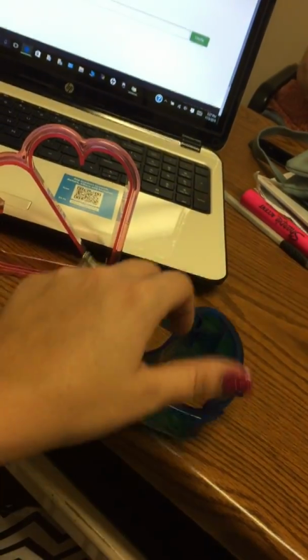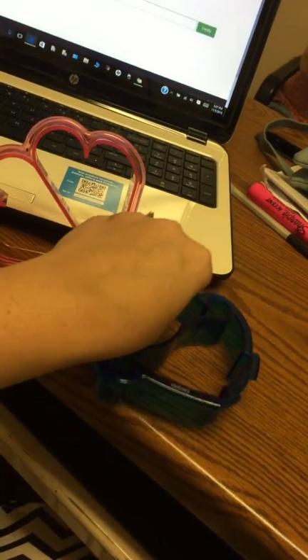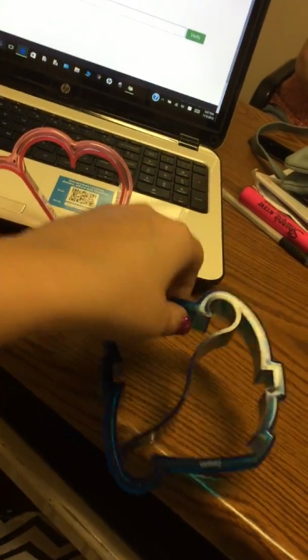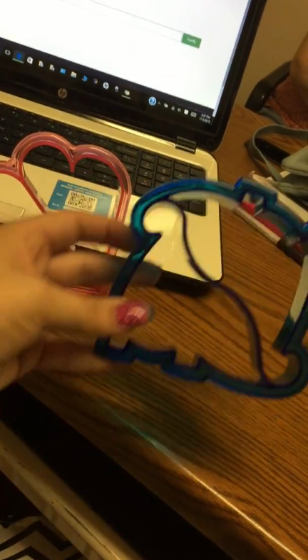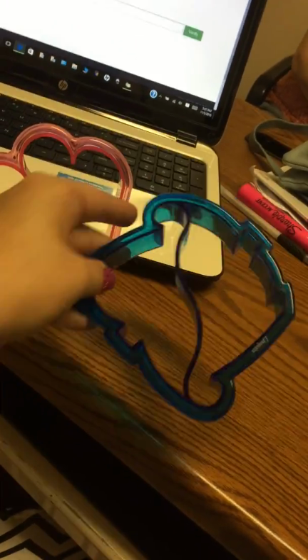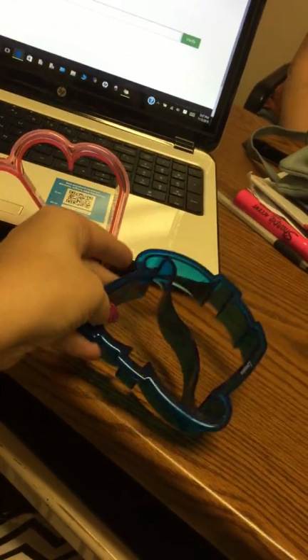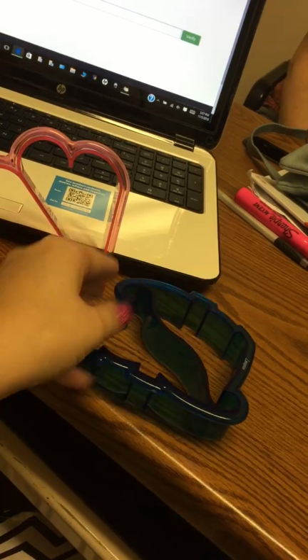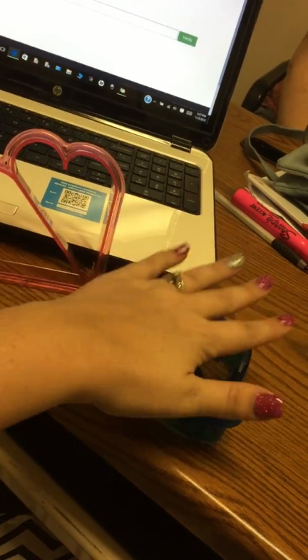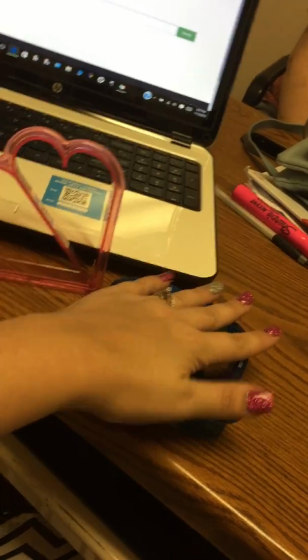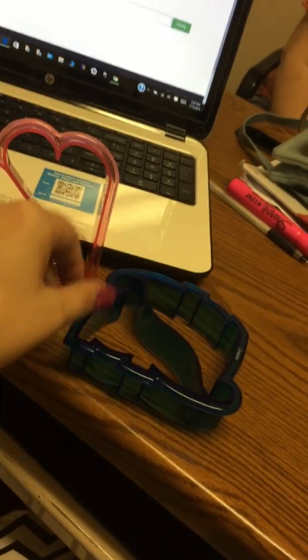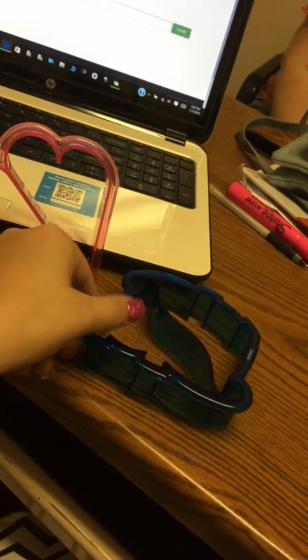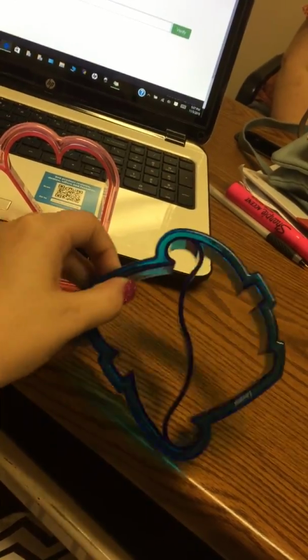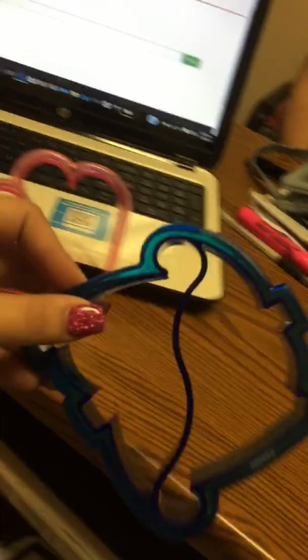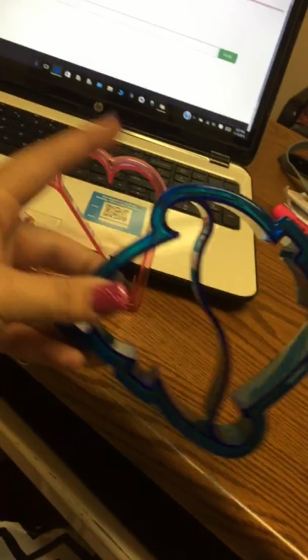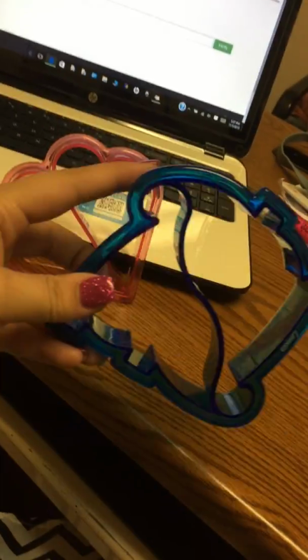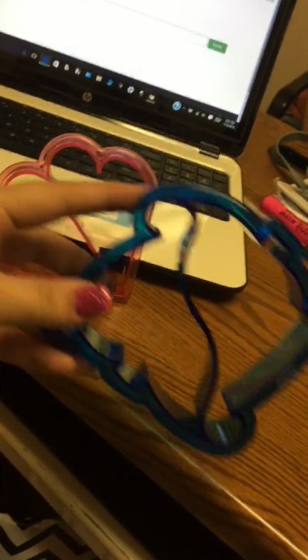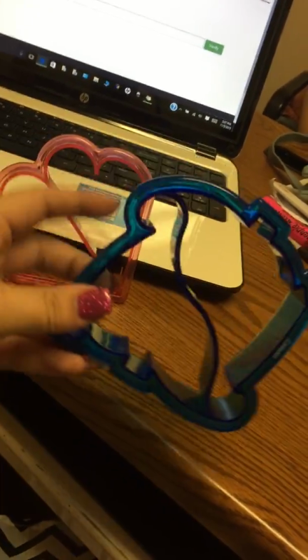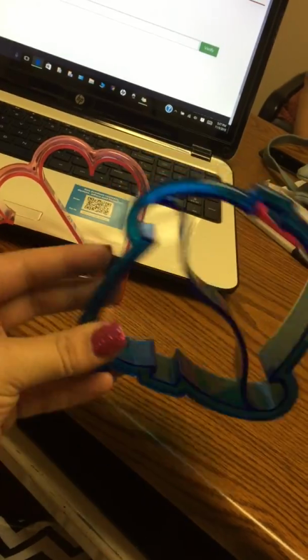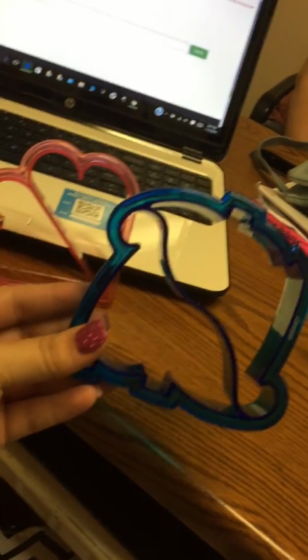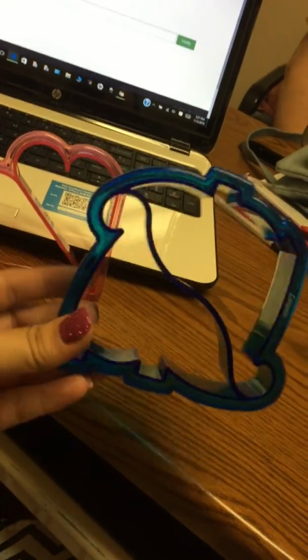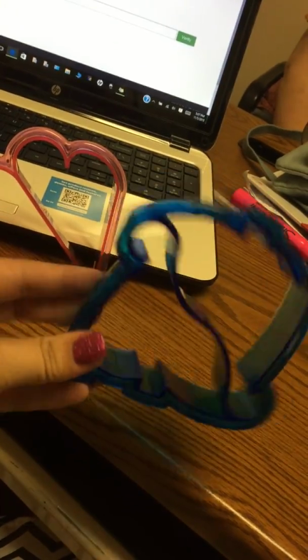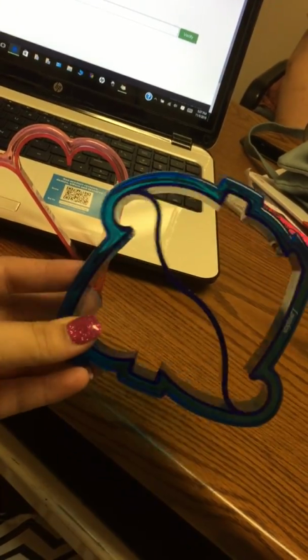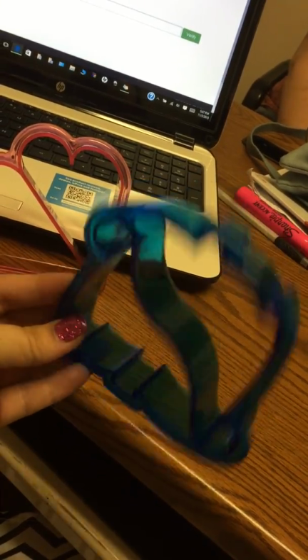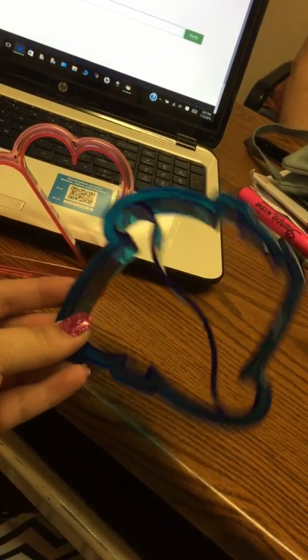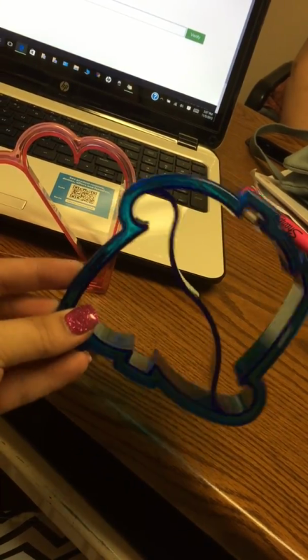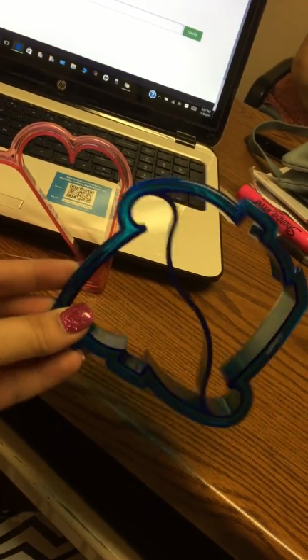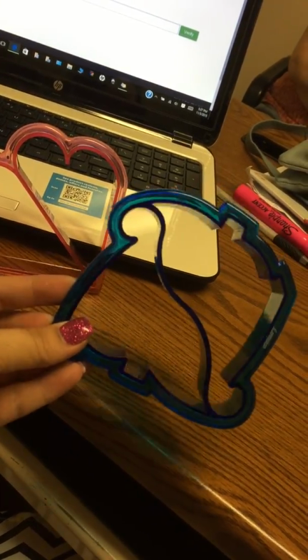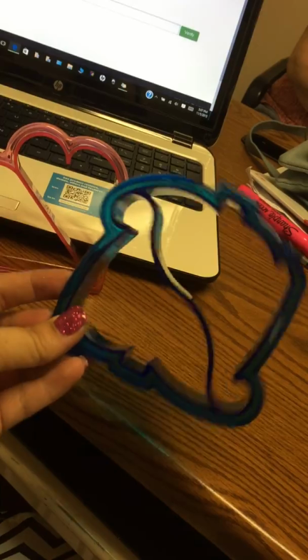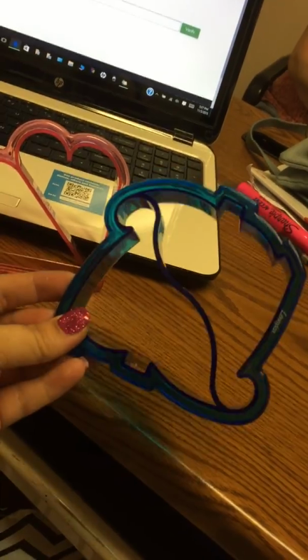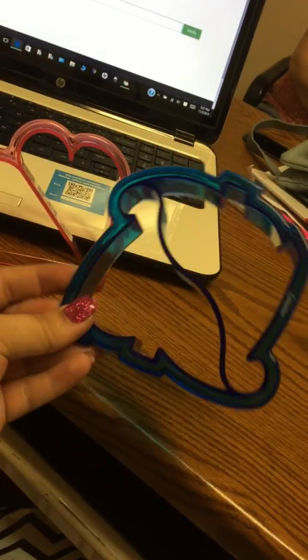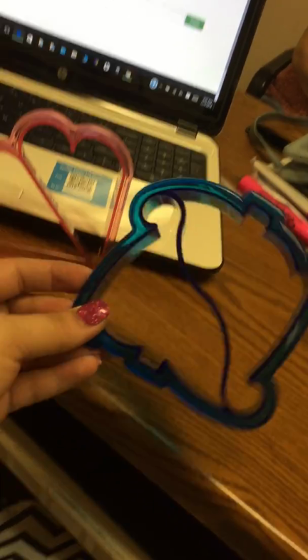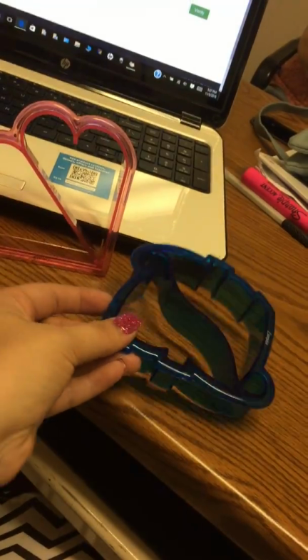They're really cute. You just set it down on the bread and press, then you pull the little dinosaurs apart and one piece of bread turns into two dinosaur toast or sandwich halves.